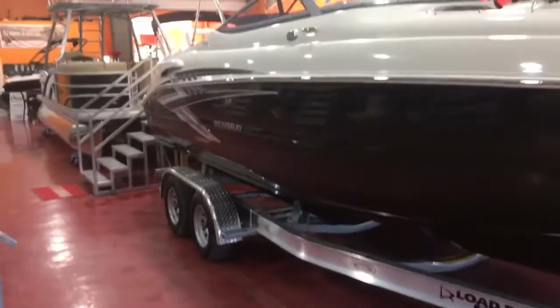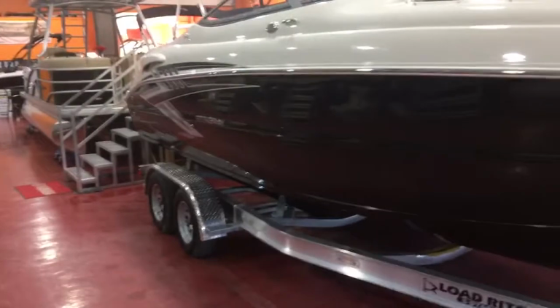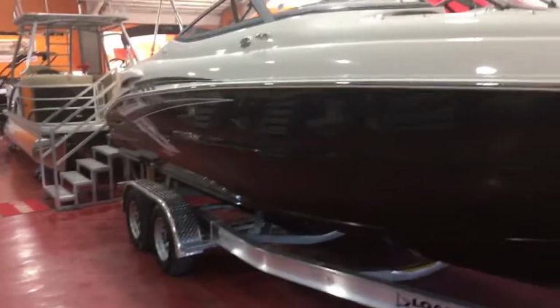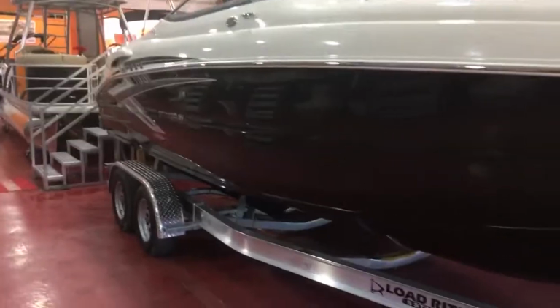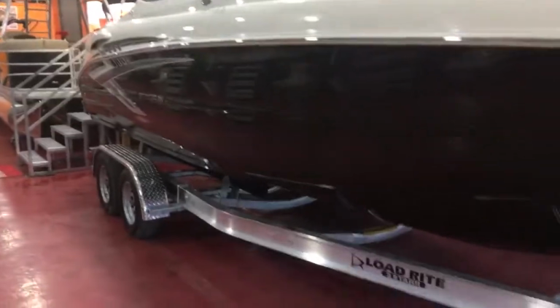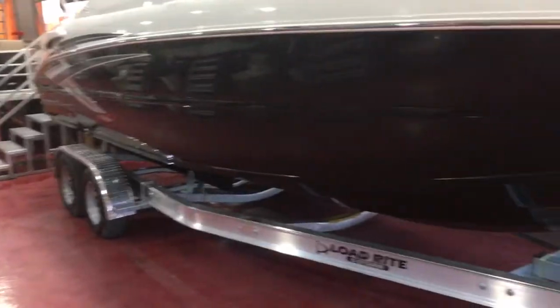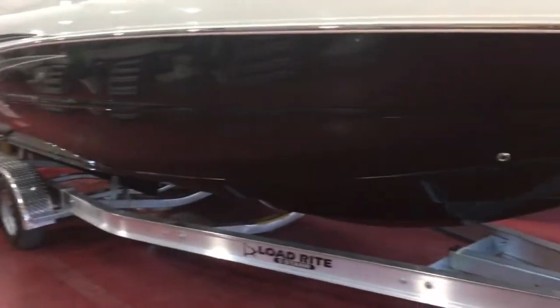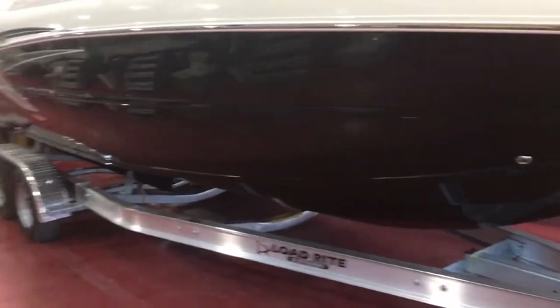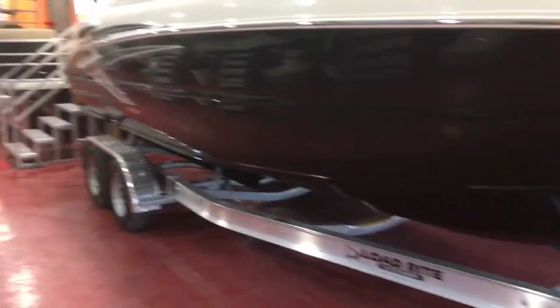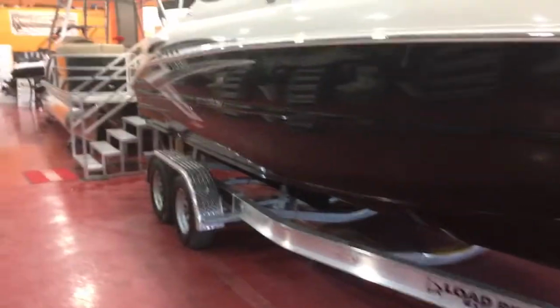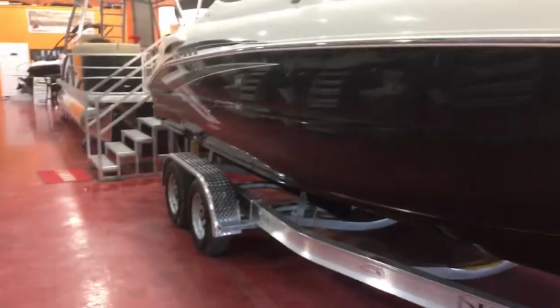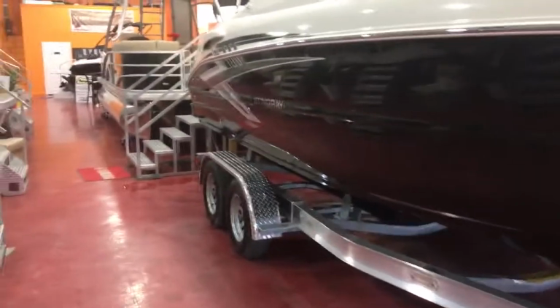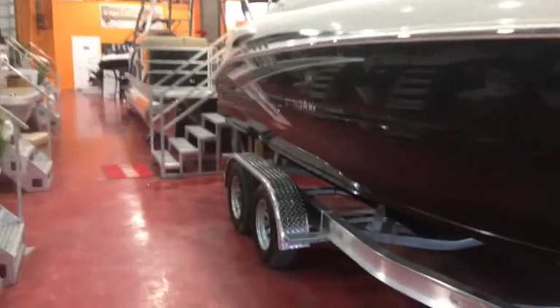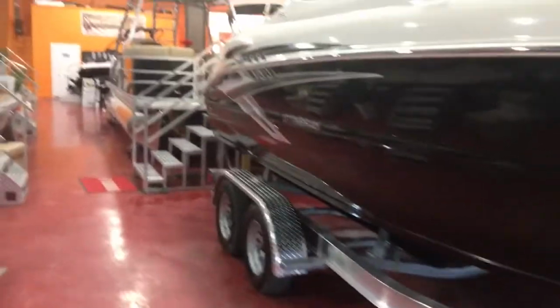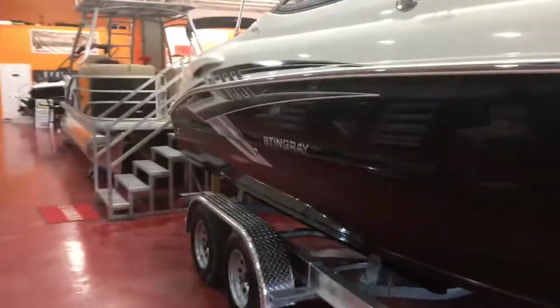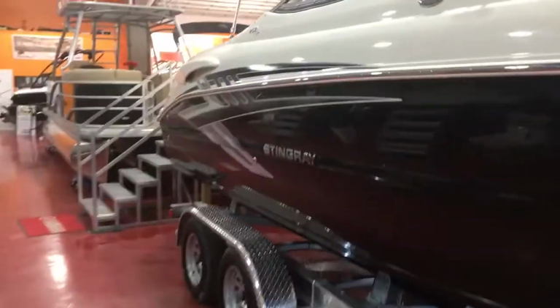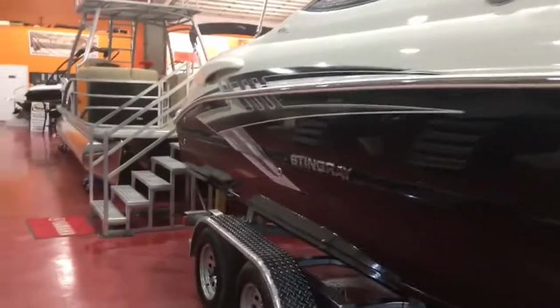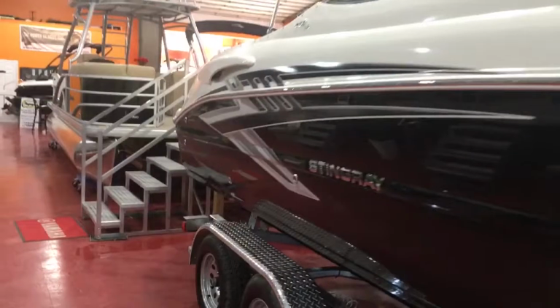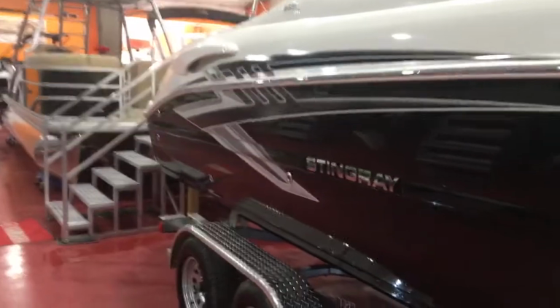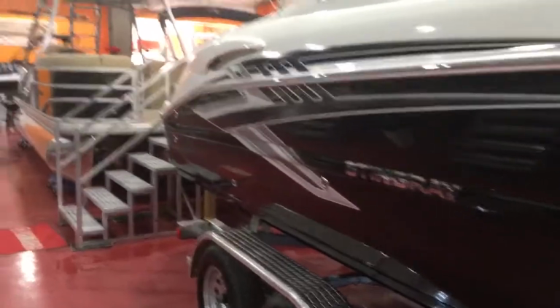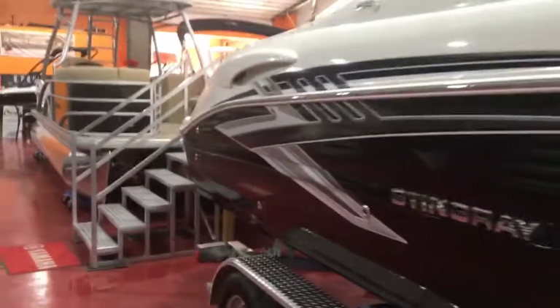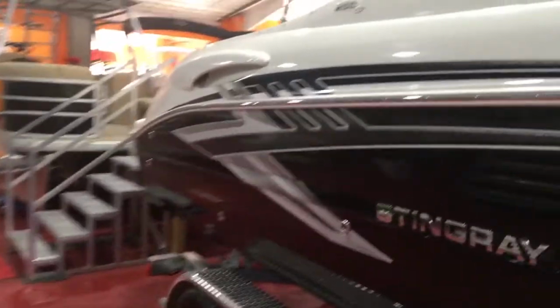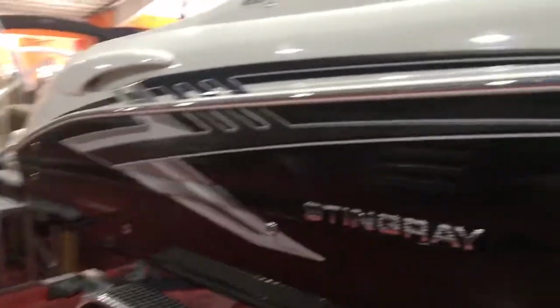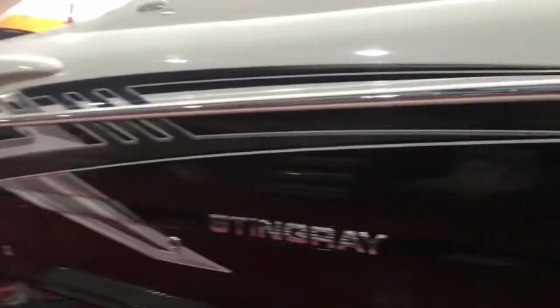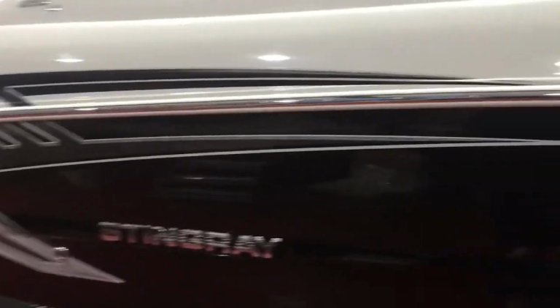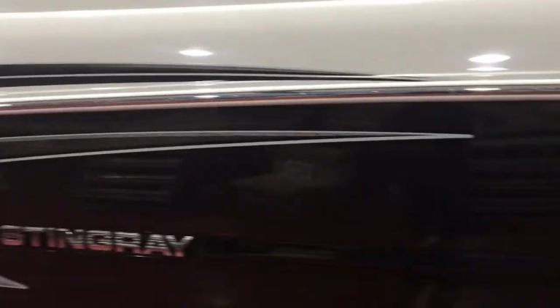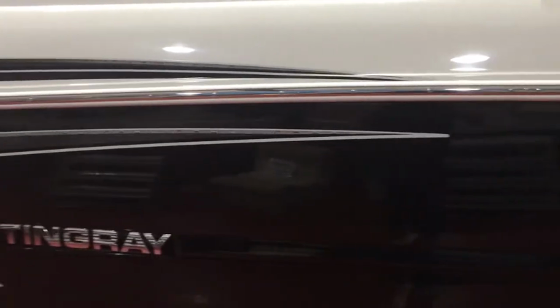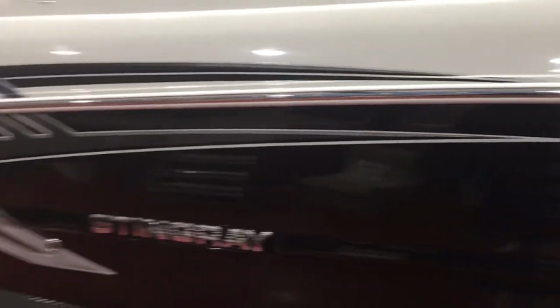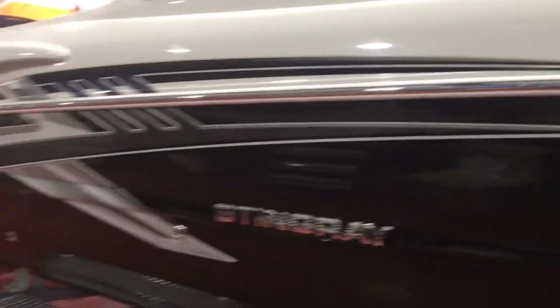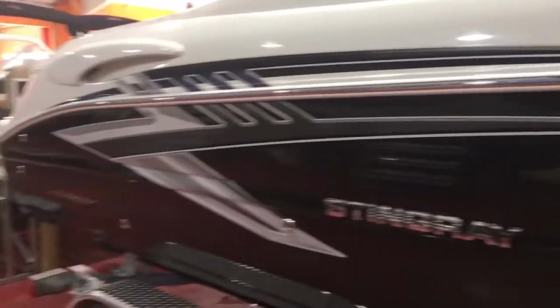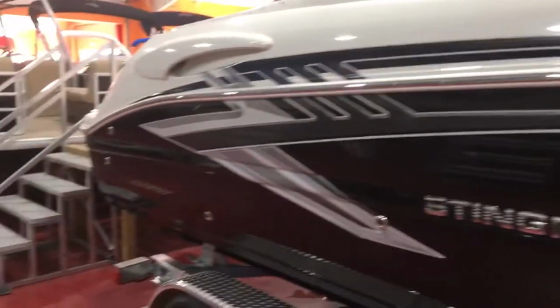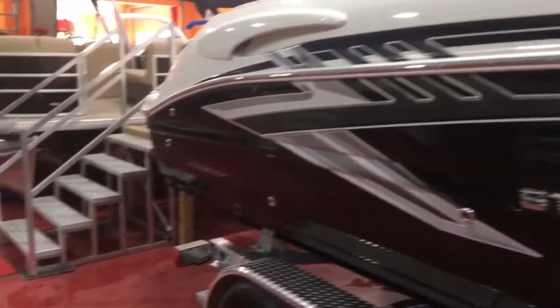It has all black hull sides with a black bottom and gray hyper graphics in the back. It's a really cool looking graphic design — very nice and sporty looking.